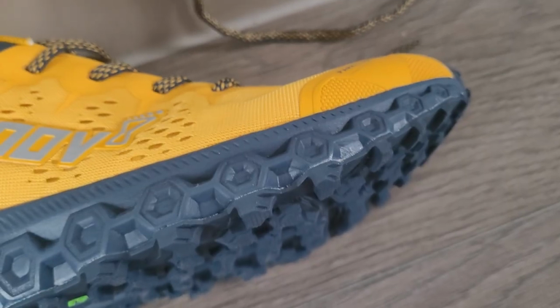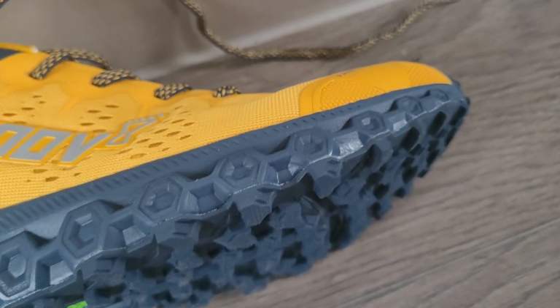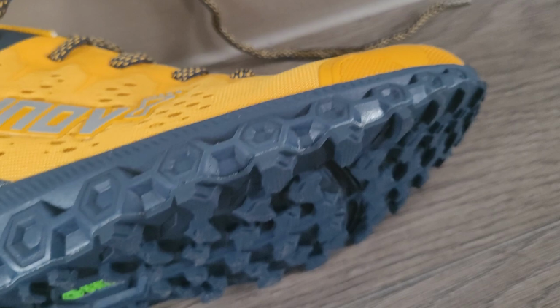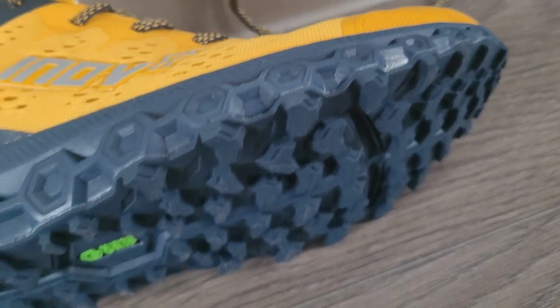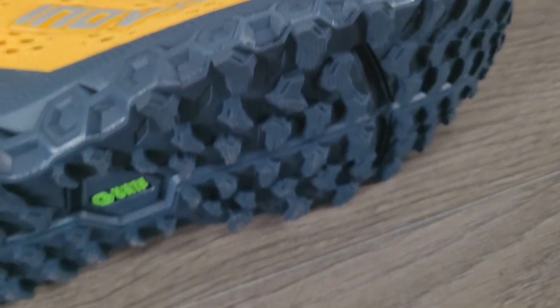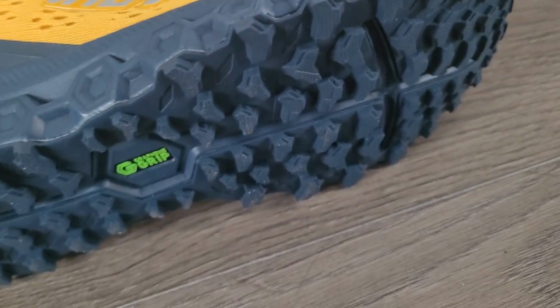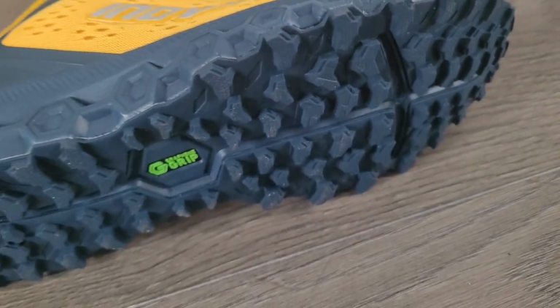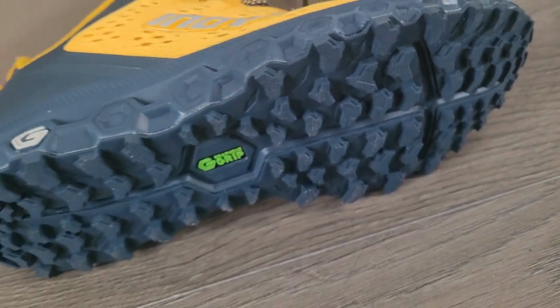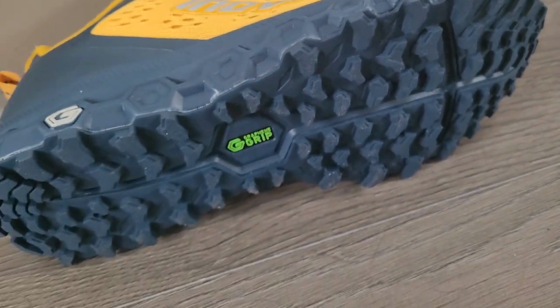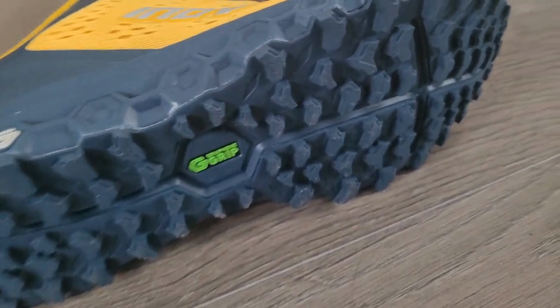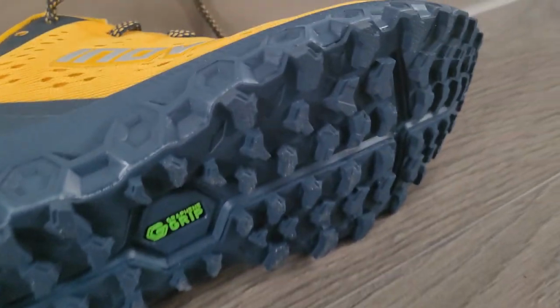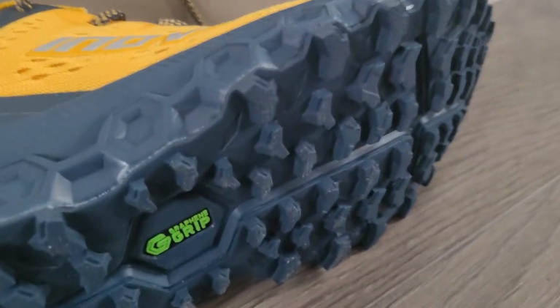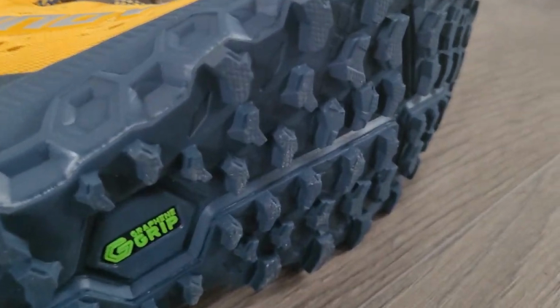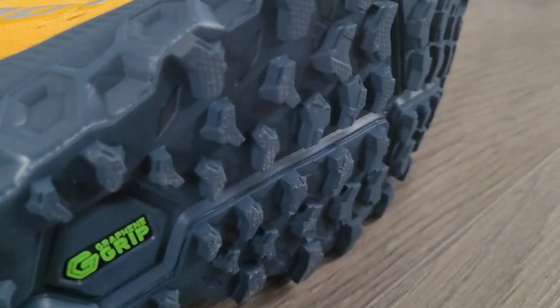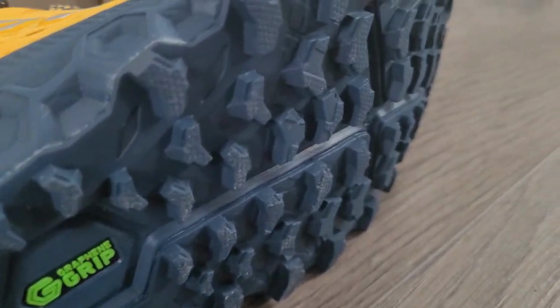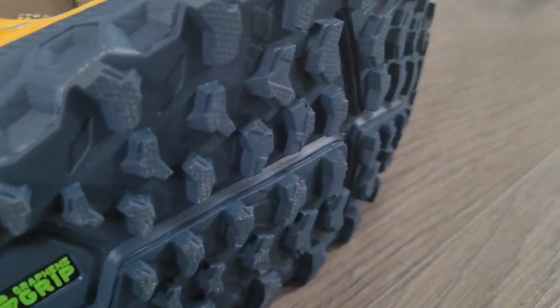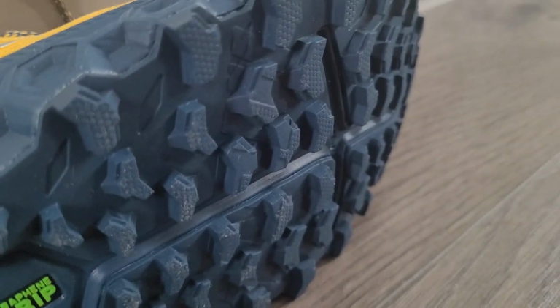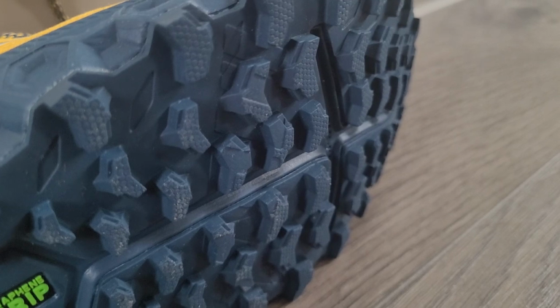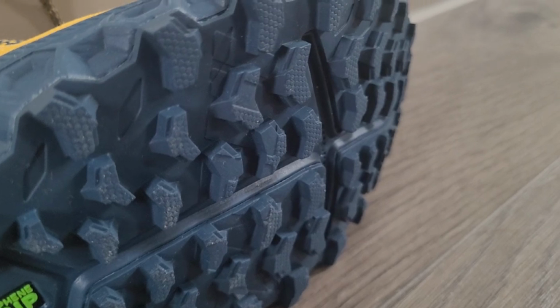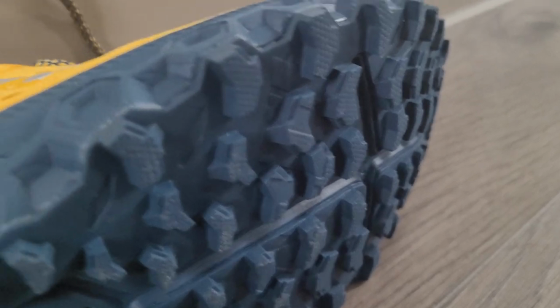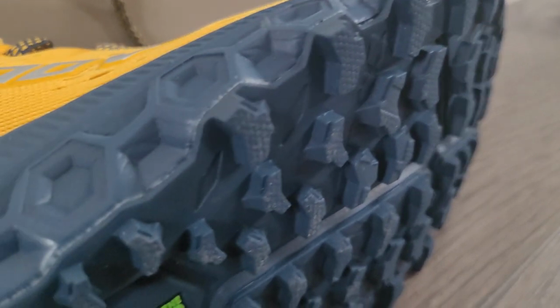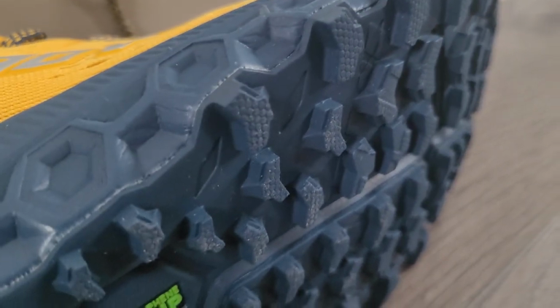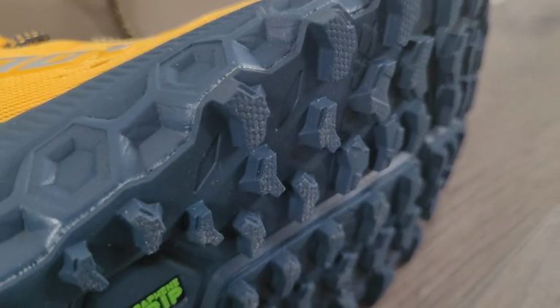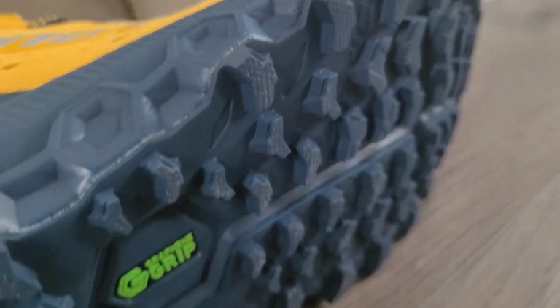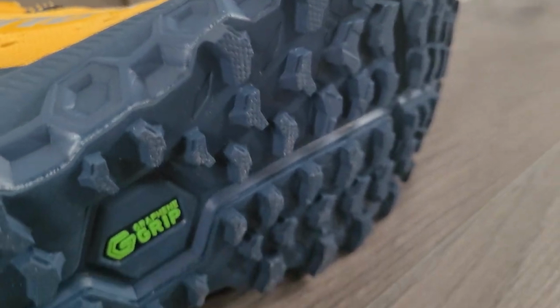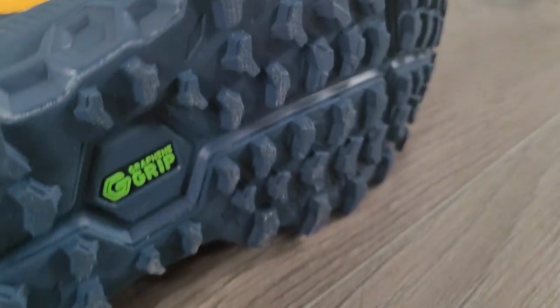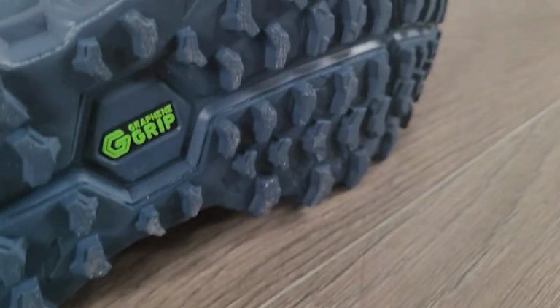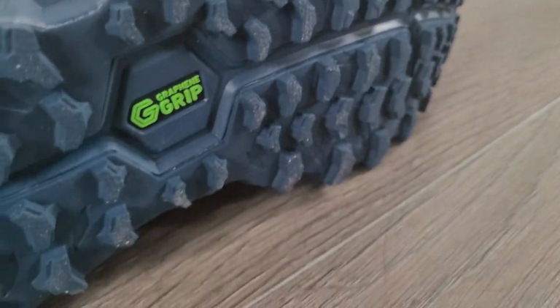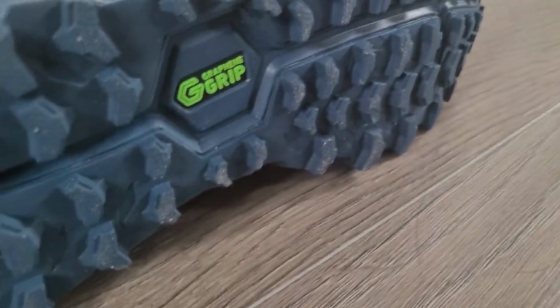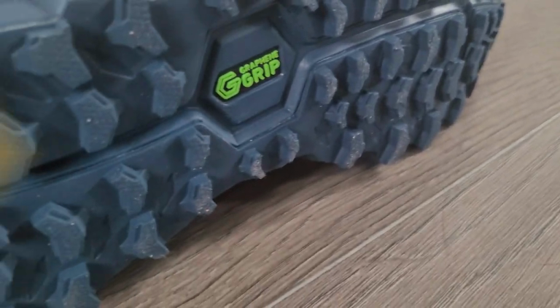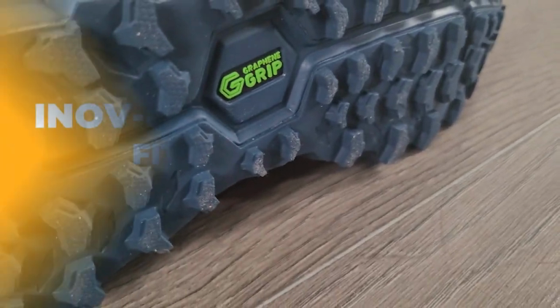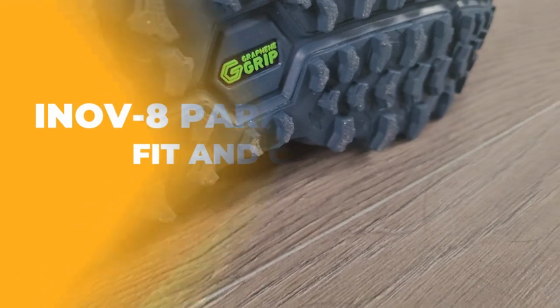On the outsole you're getting graphene-enhanced rubber for Inov8's customary sticky grip, with 98 multi-directional 4mm deep lugs to offer good grip on both trails and roads.